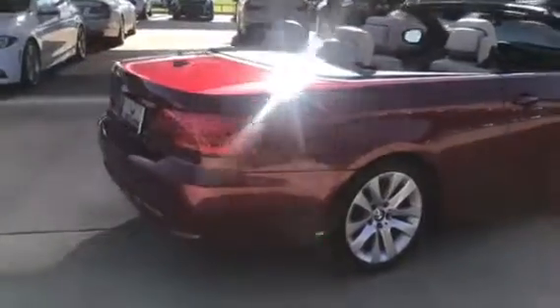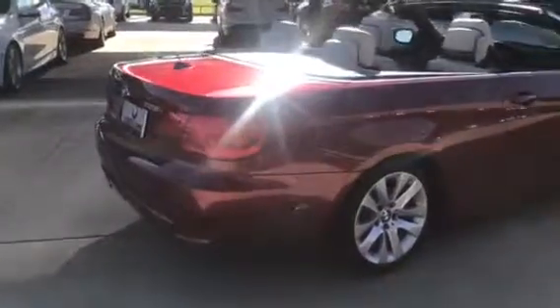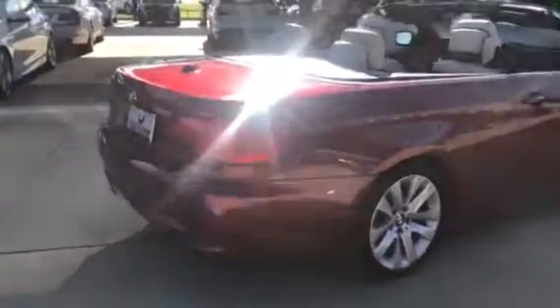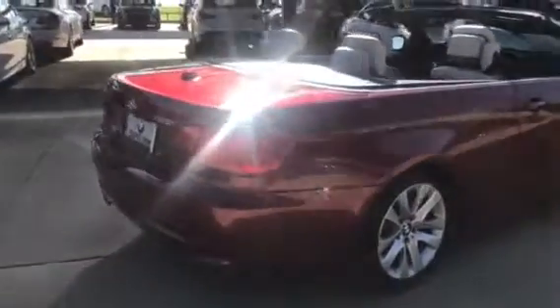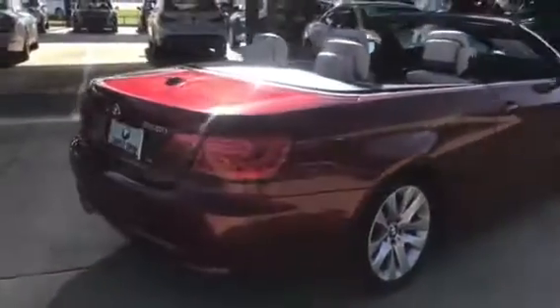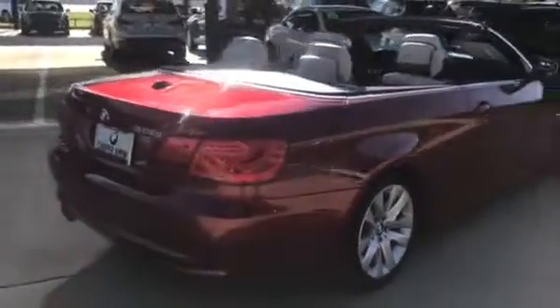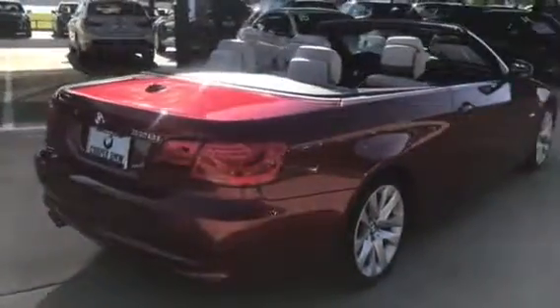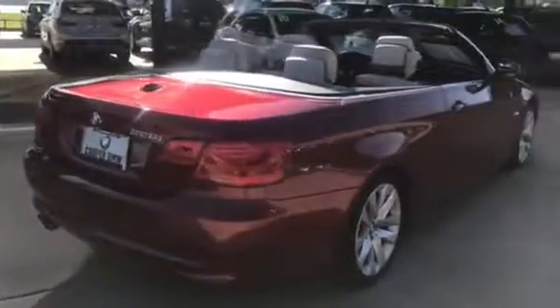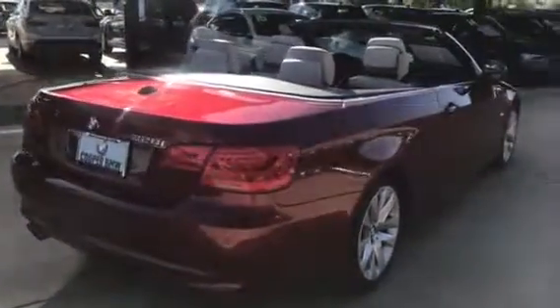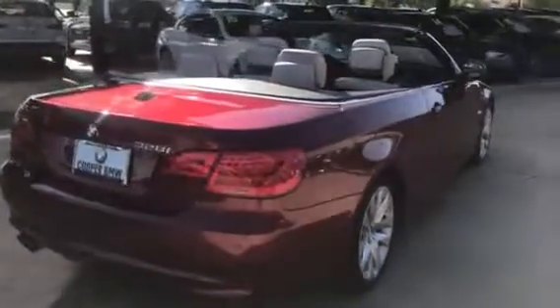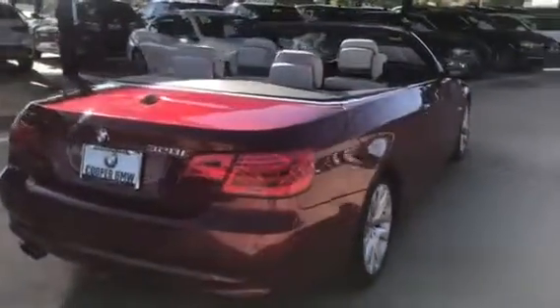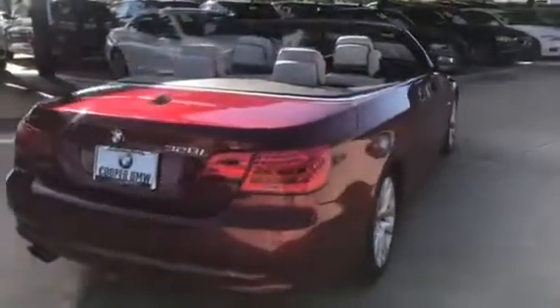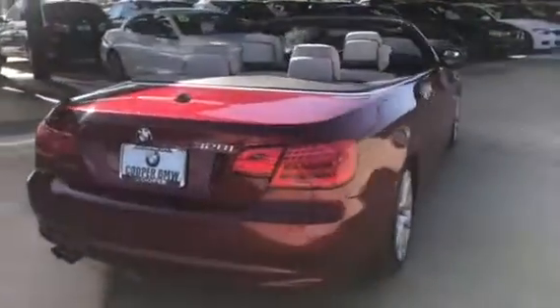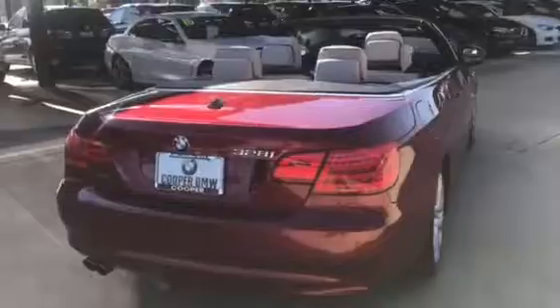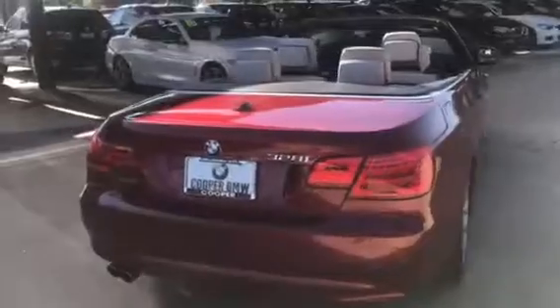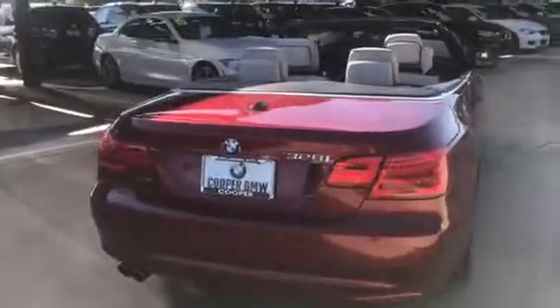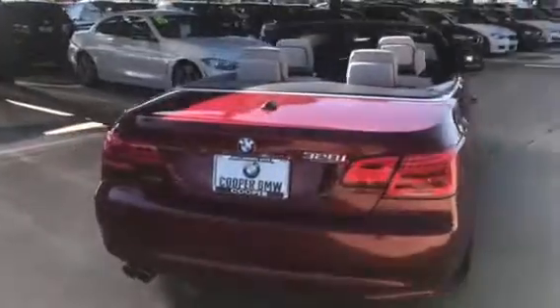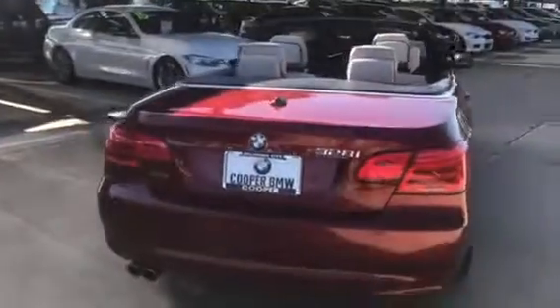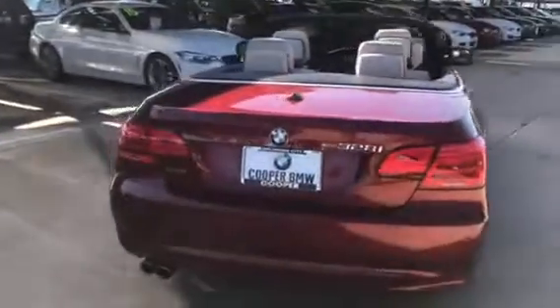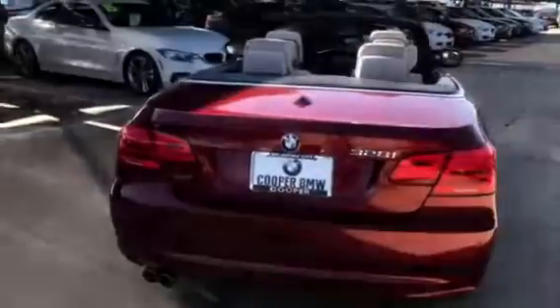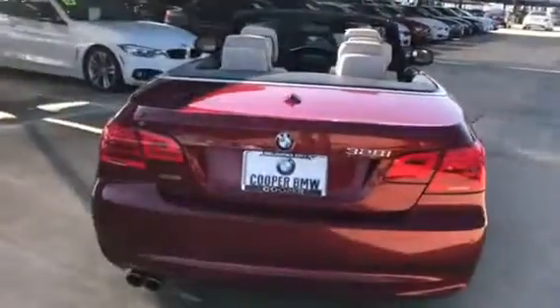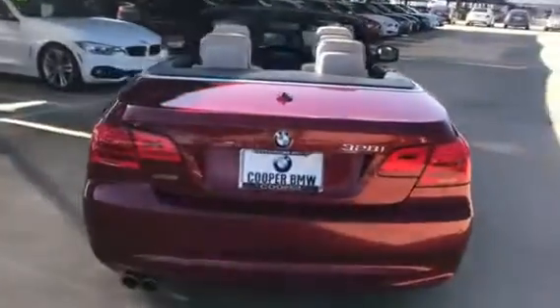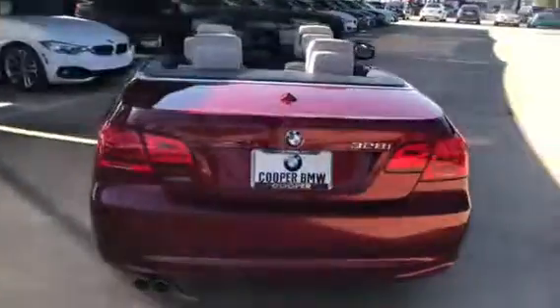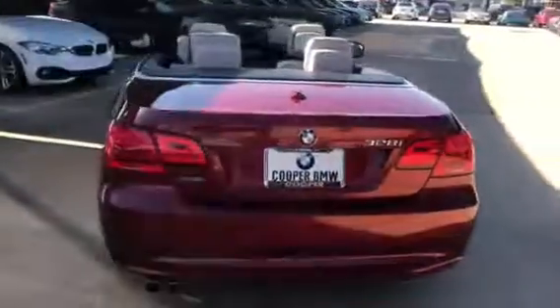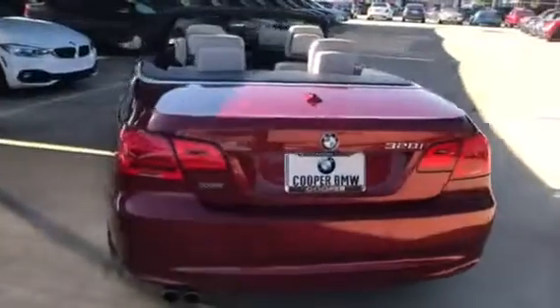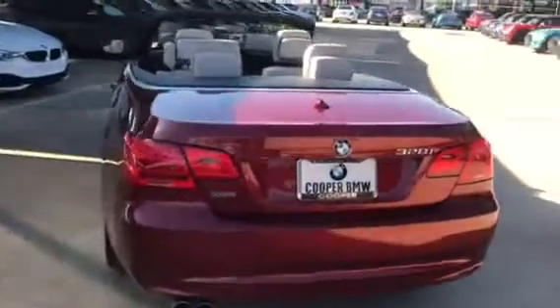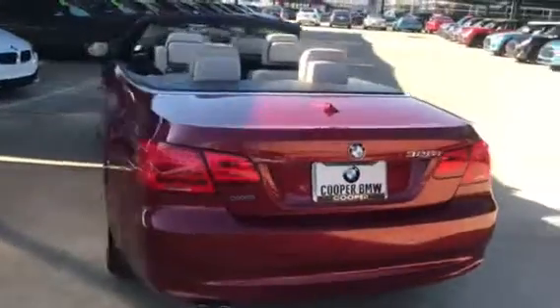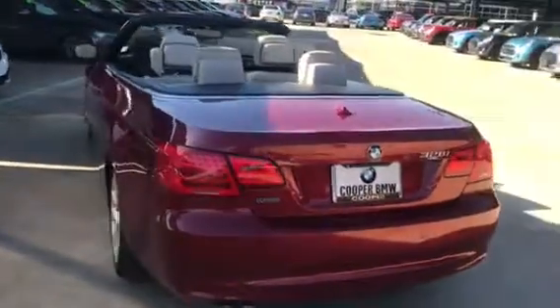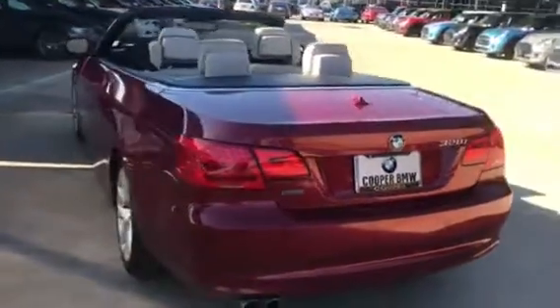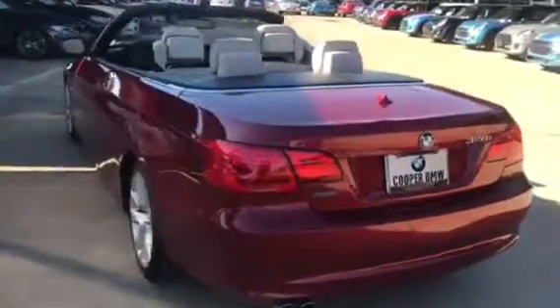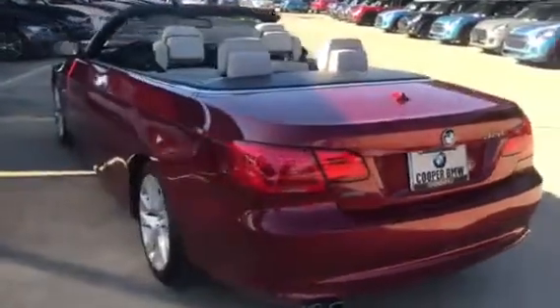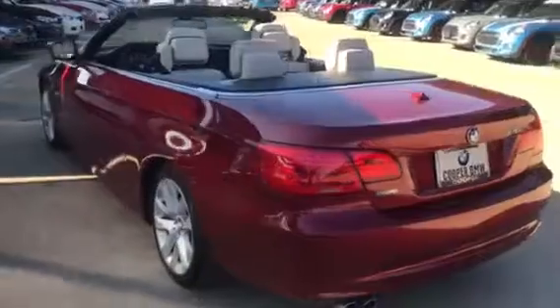It has an accident-free Carfax. It was a local trade and it's been fully serviced here at the BMW dealership. Just wanted to take a quick video of this so you can see the excellent condition that it's in.